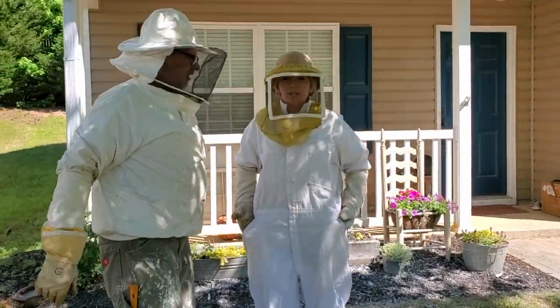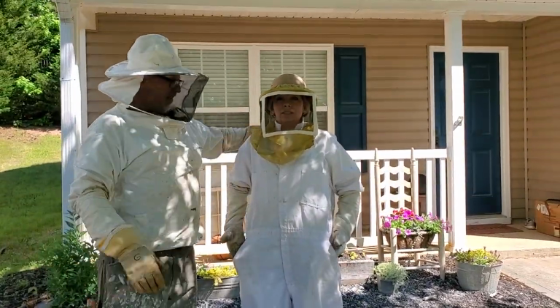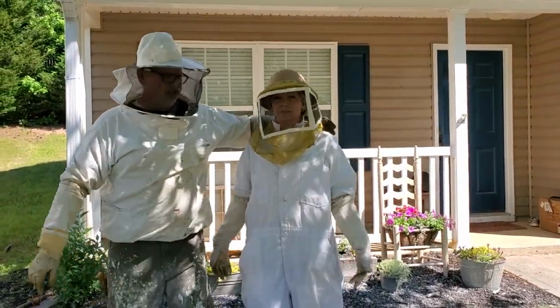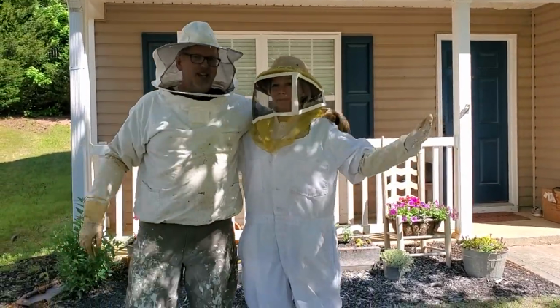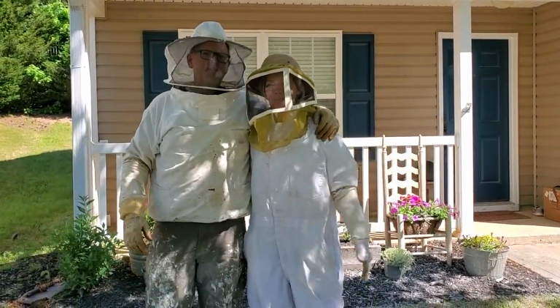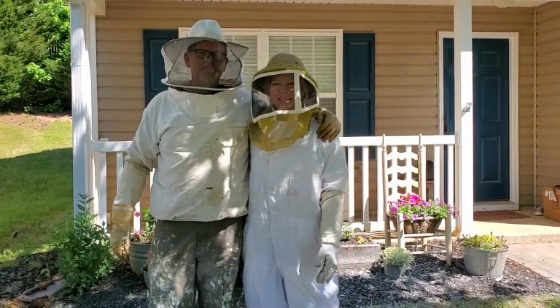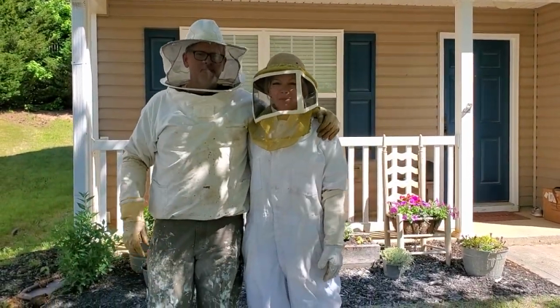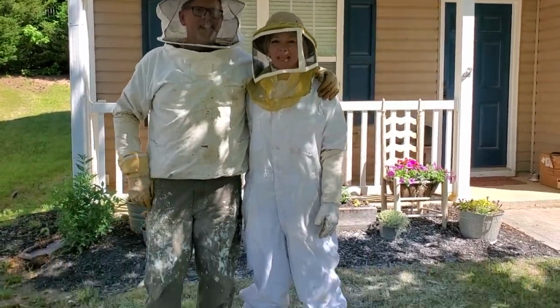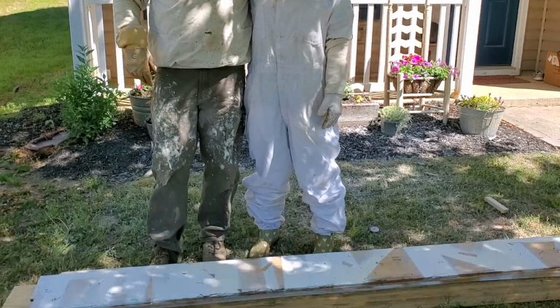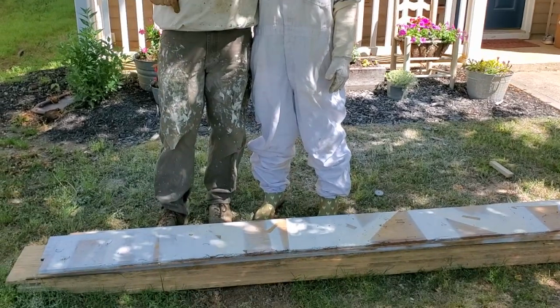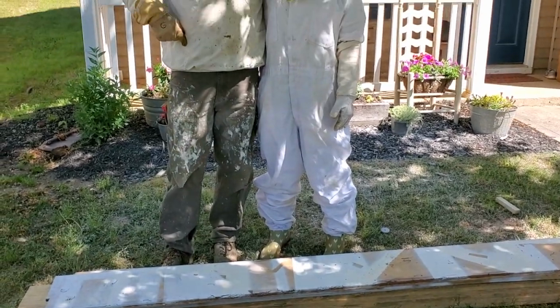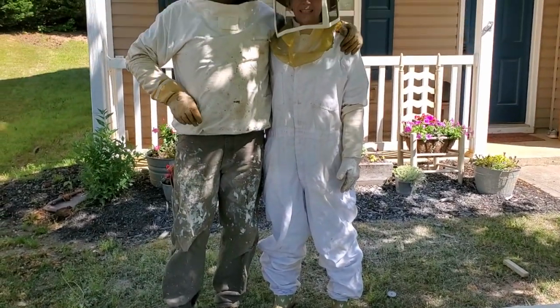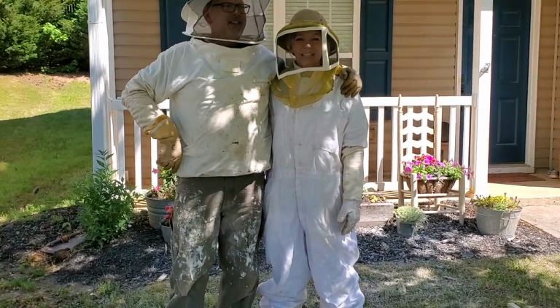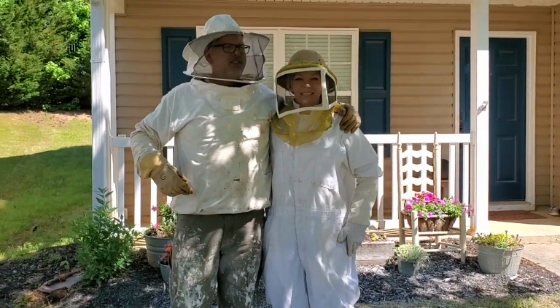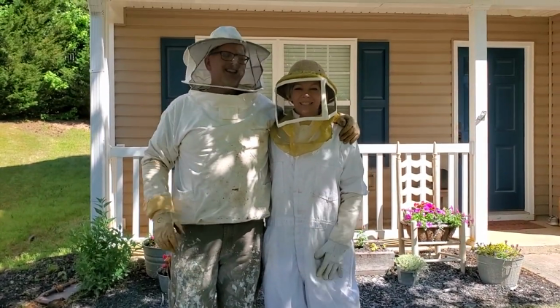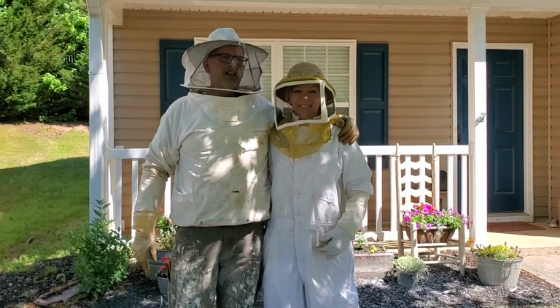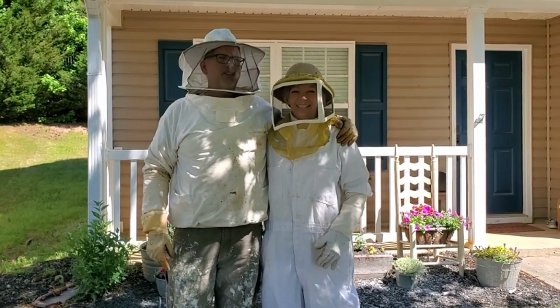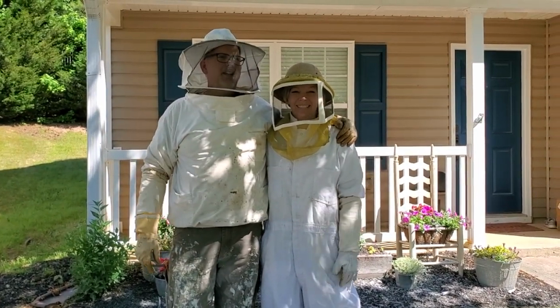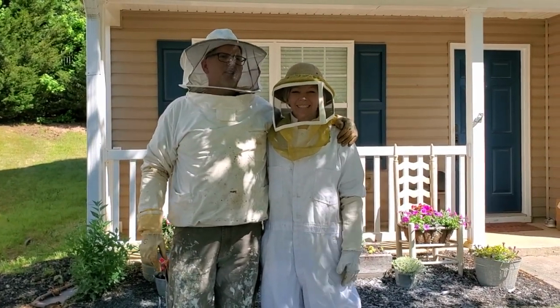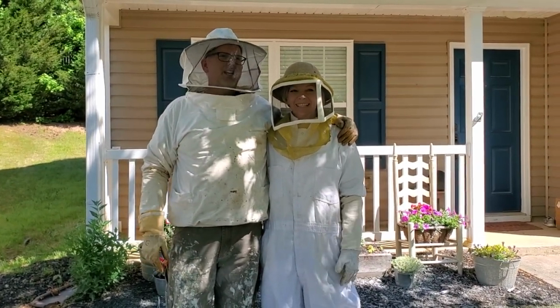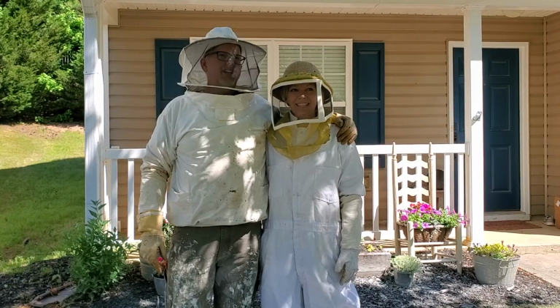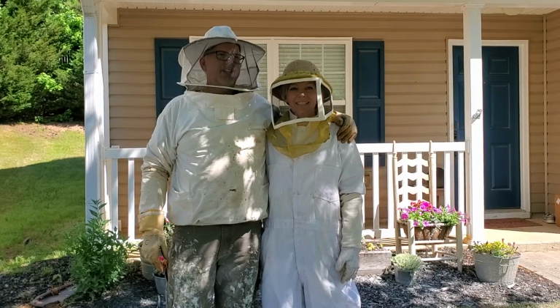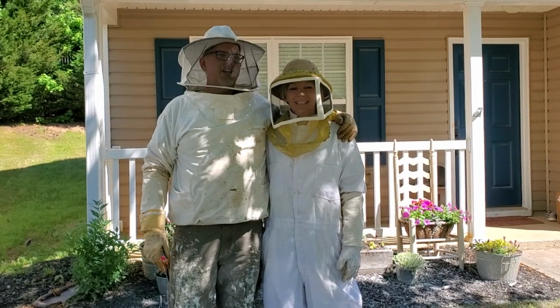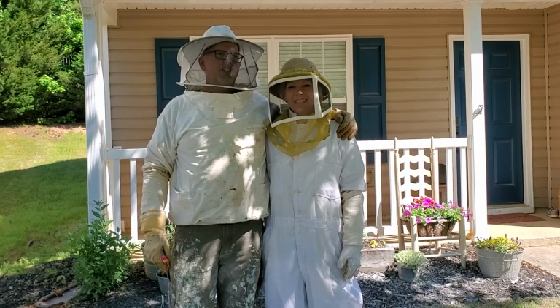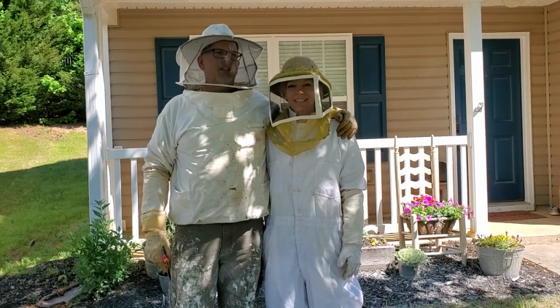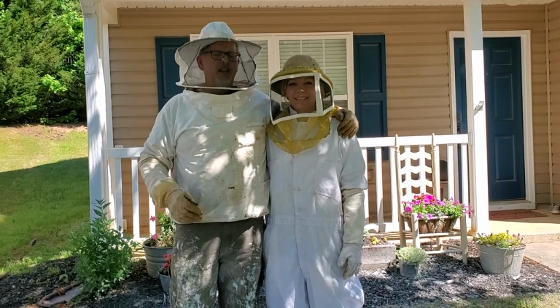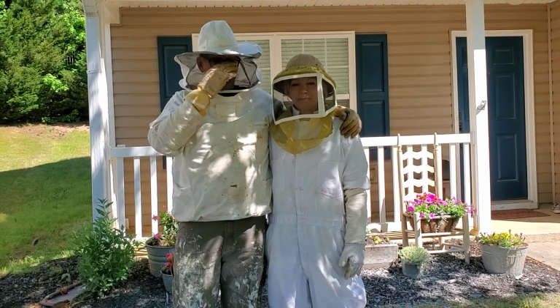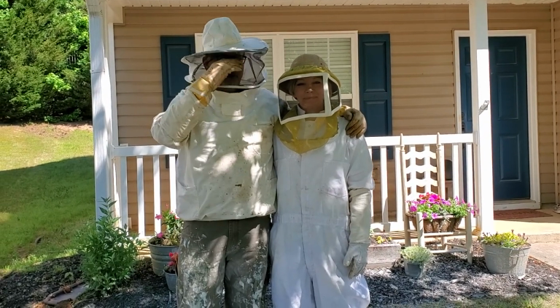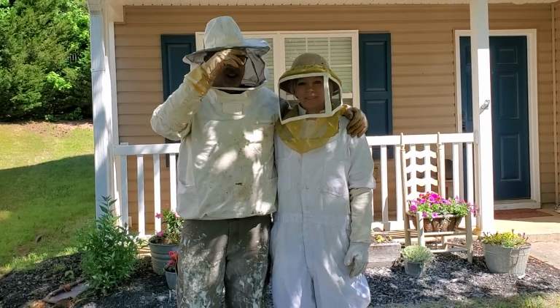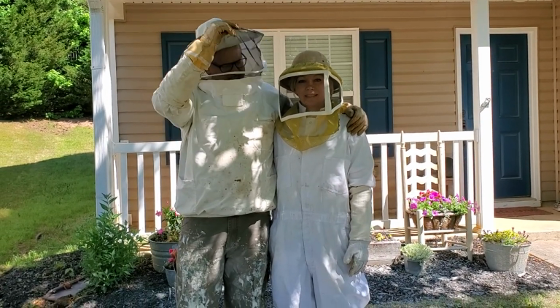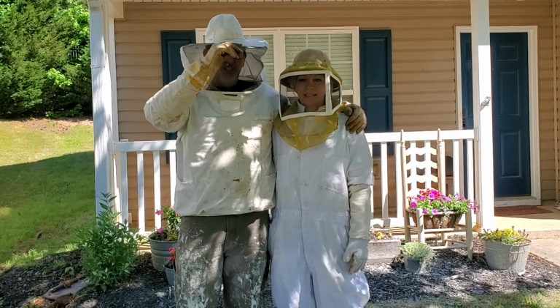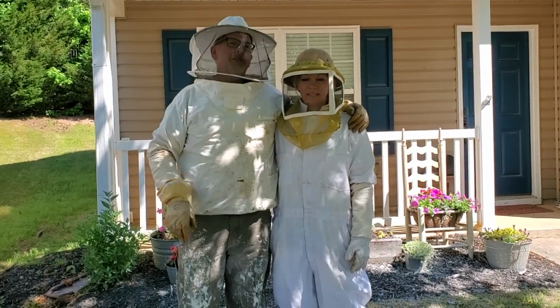So this is the bee suit. Keeps the bees out, it has pockets, it's hot — well, it's not too bad. When it's like 90 degrees outside, it's really hot. But right now it's not too bad.